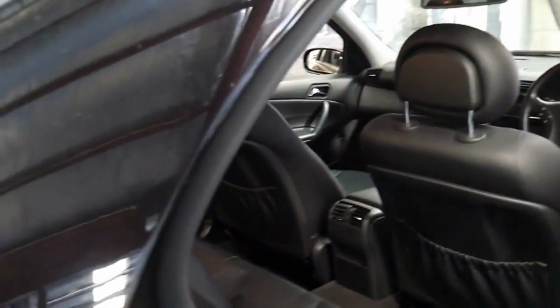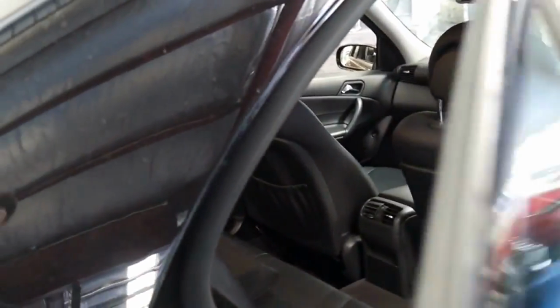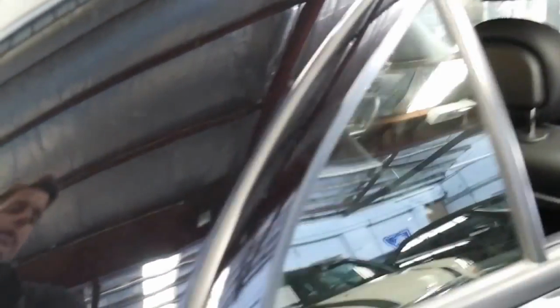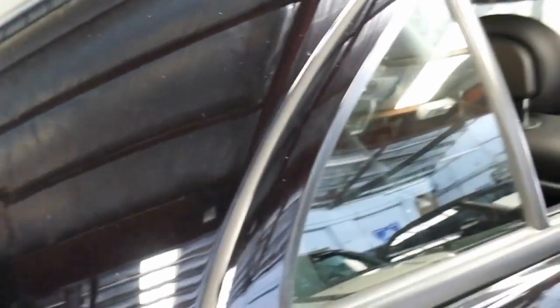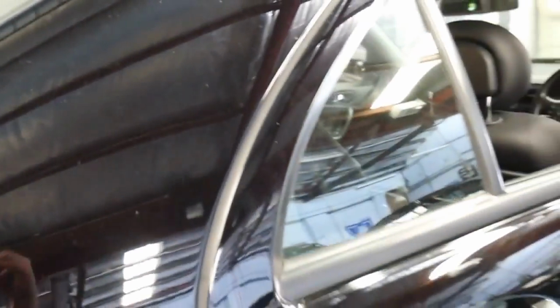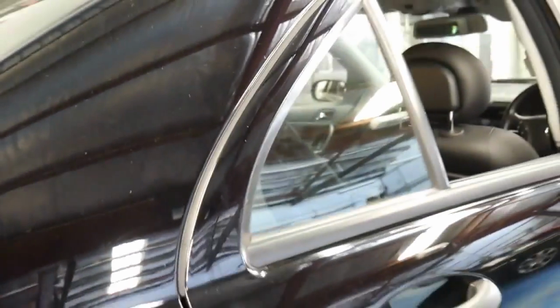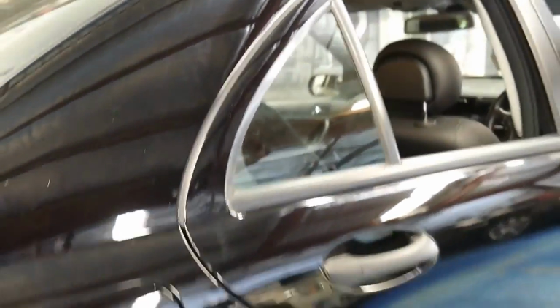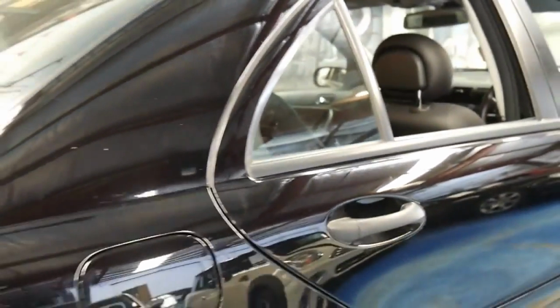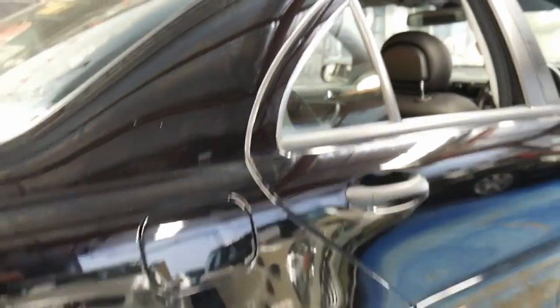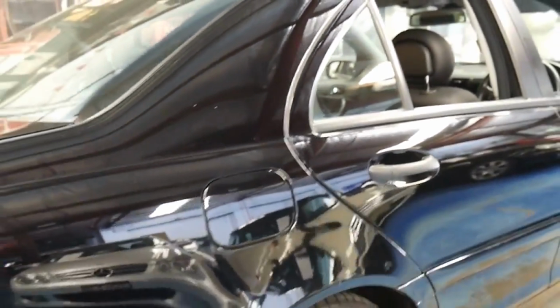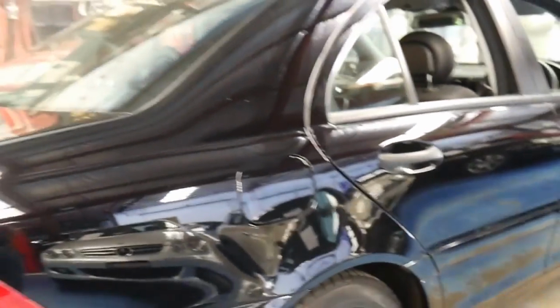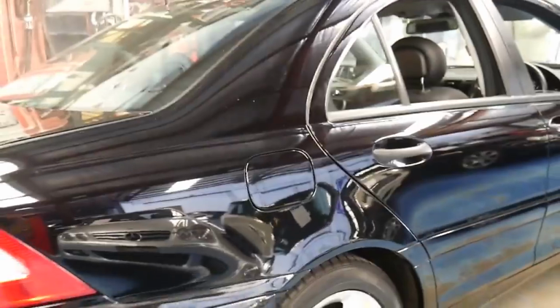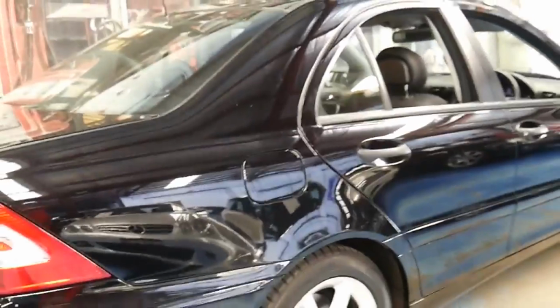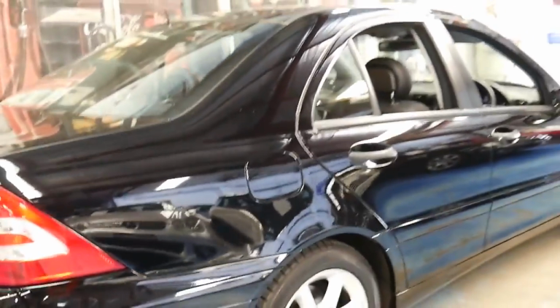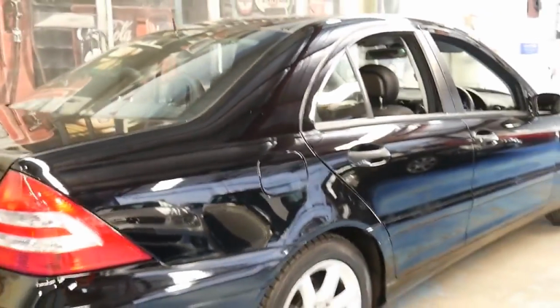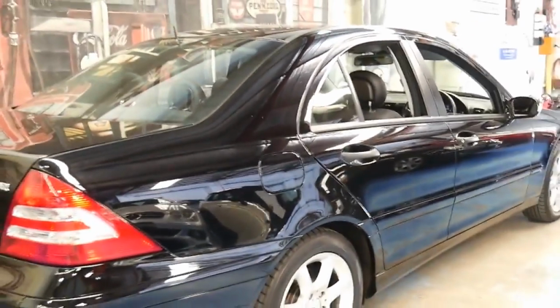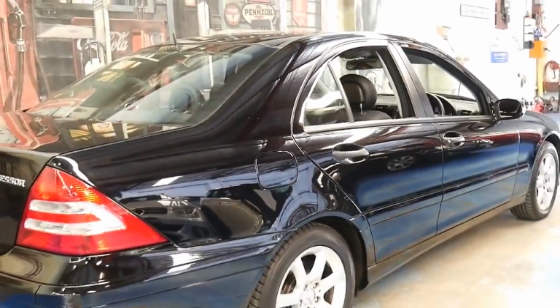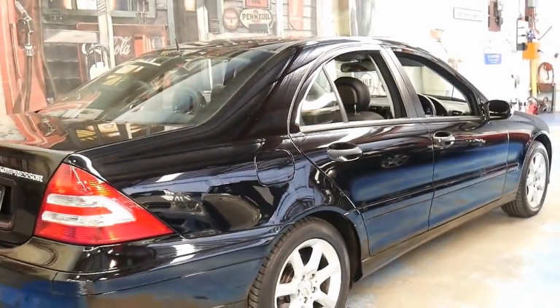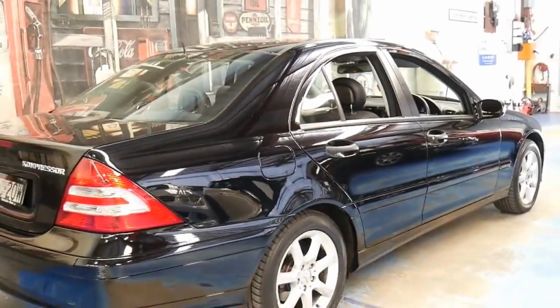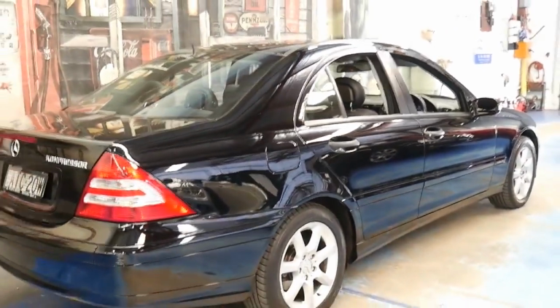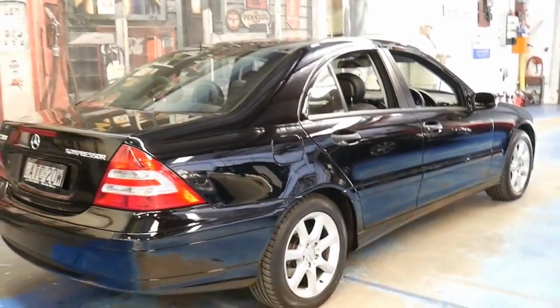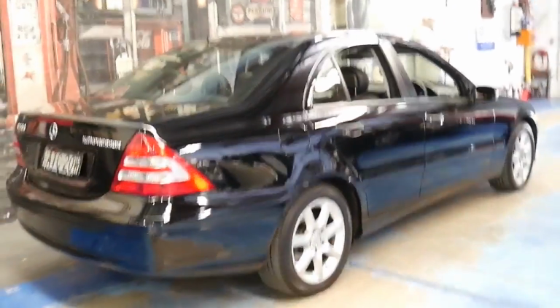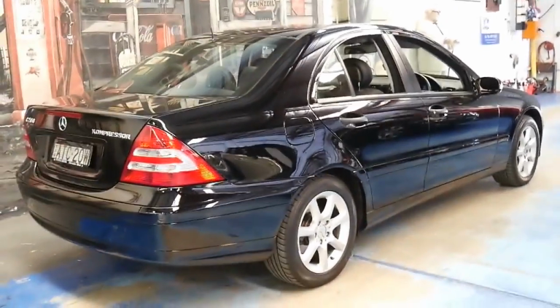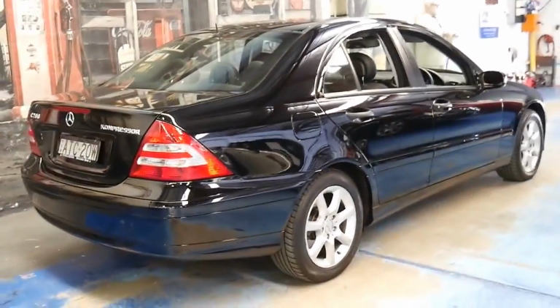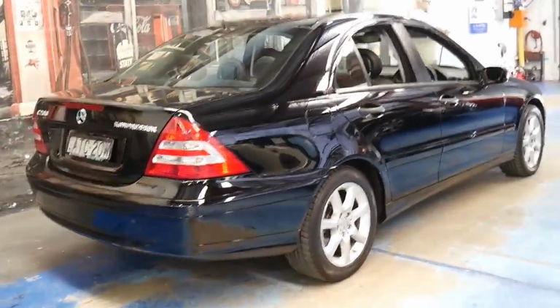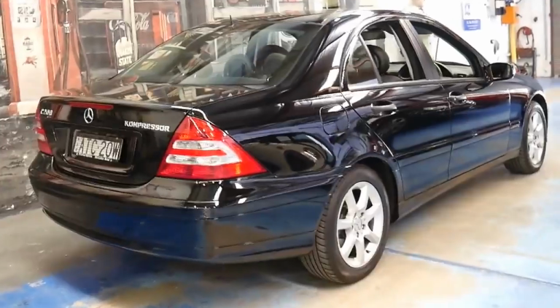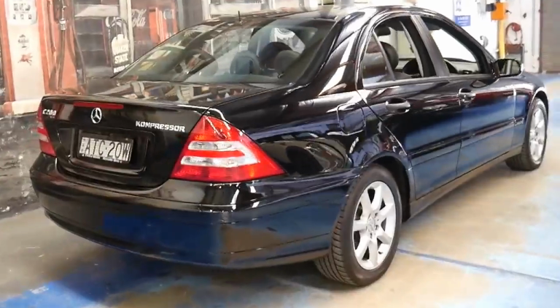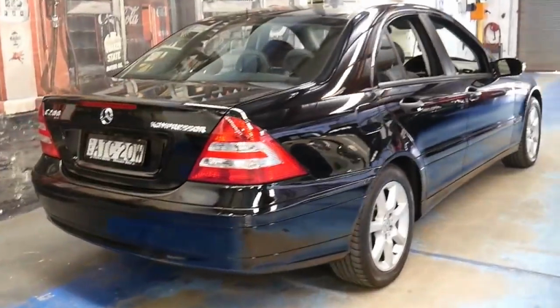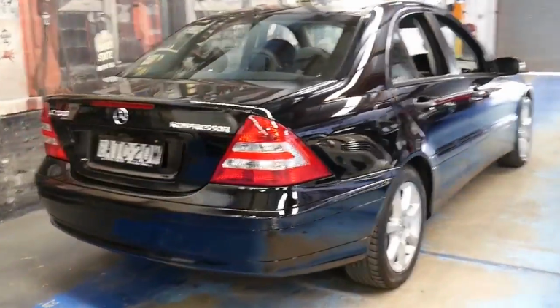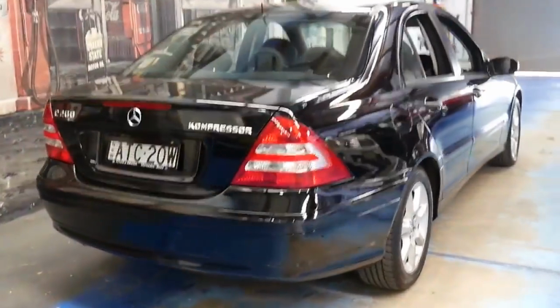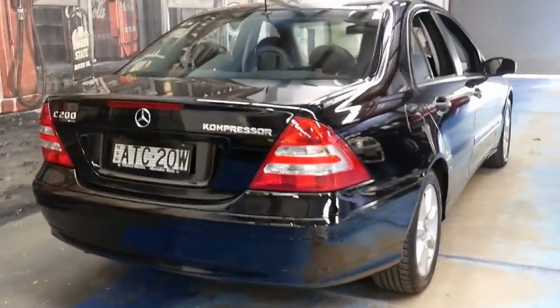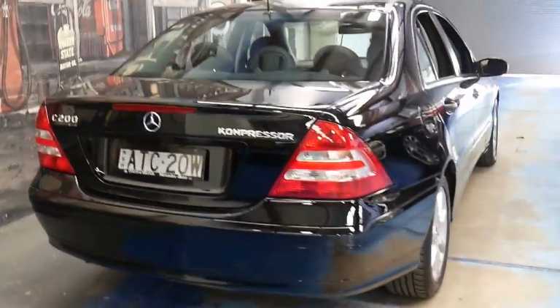These C200s are great sellers for us. They're economical, reliable, and safe, and once they get to this price range they also hold their value very well.